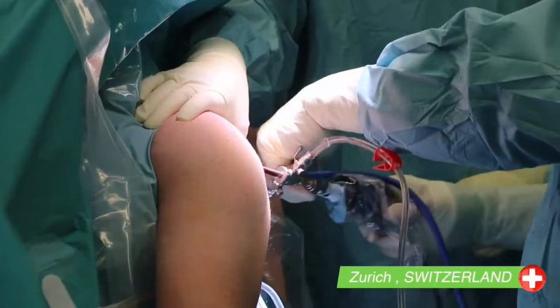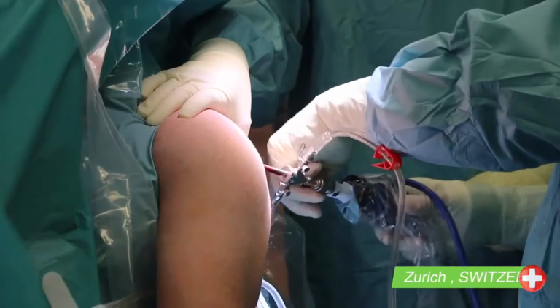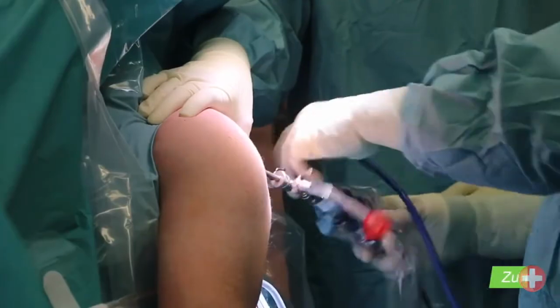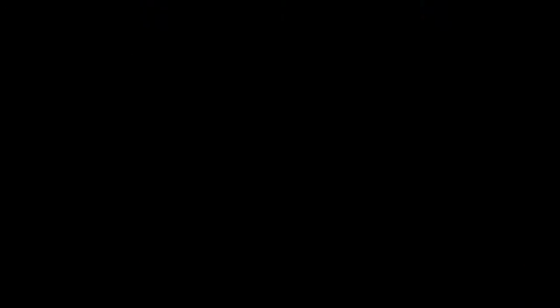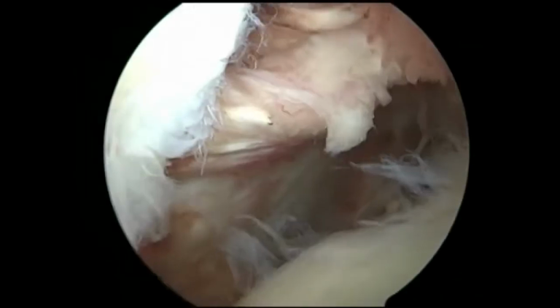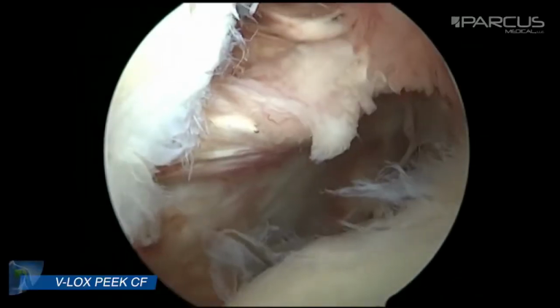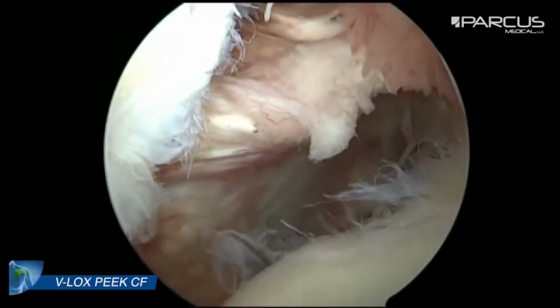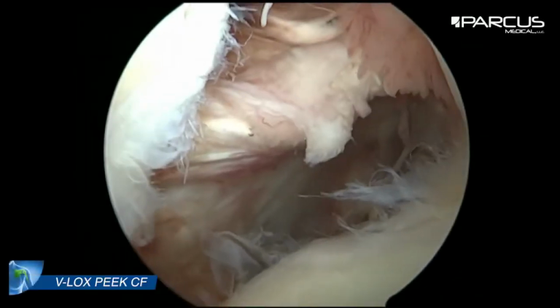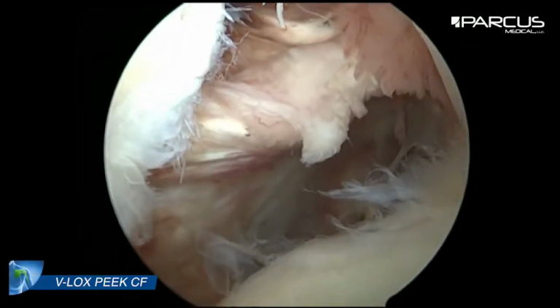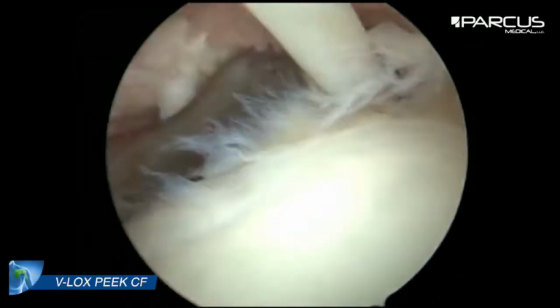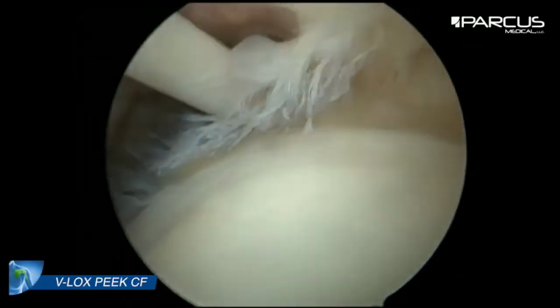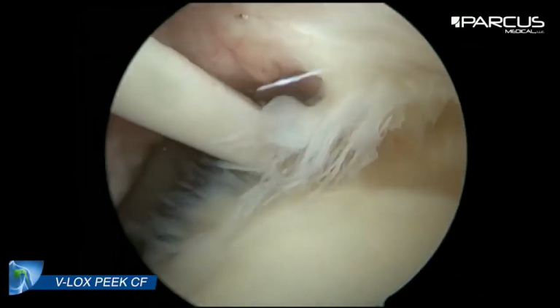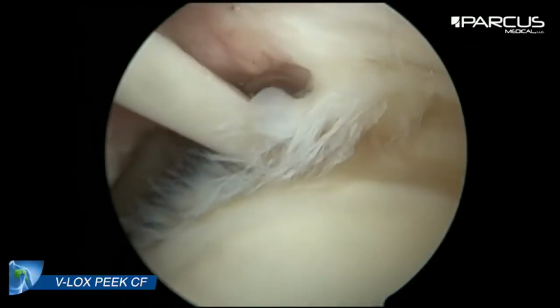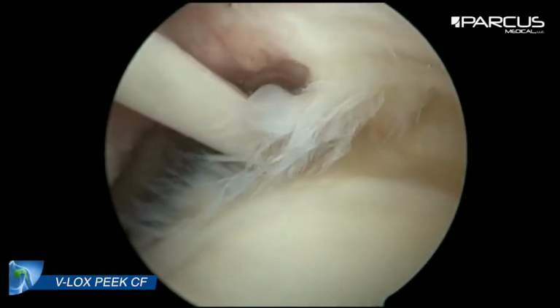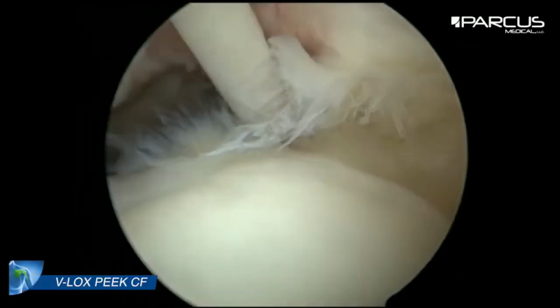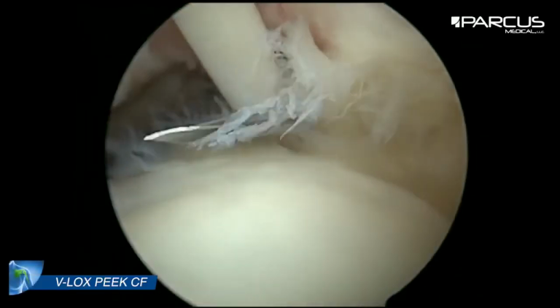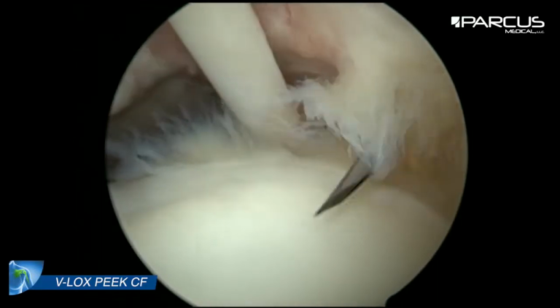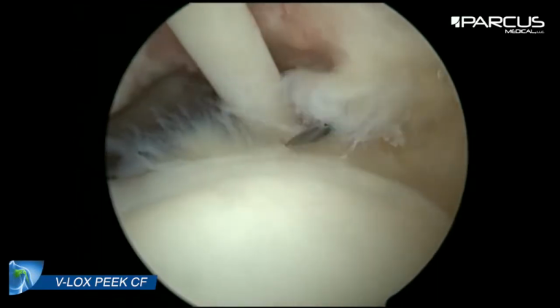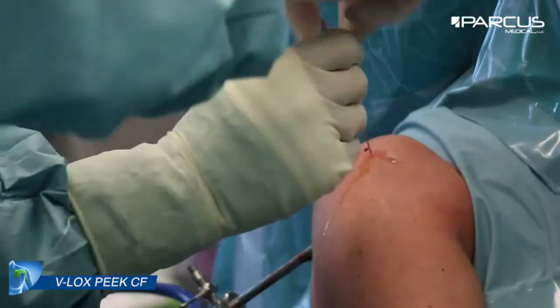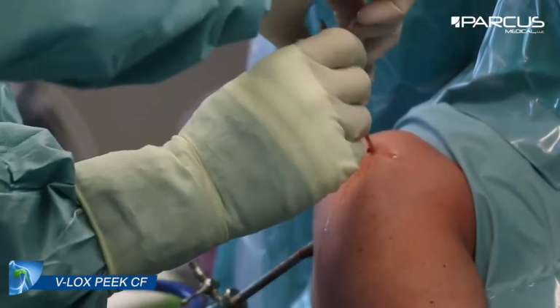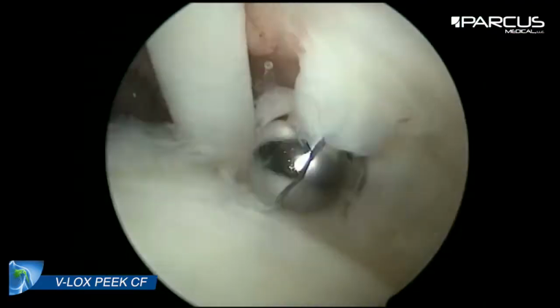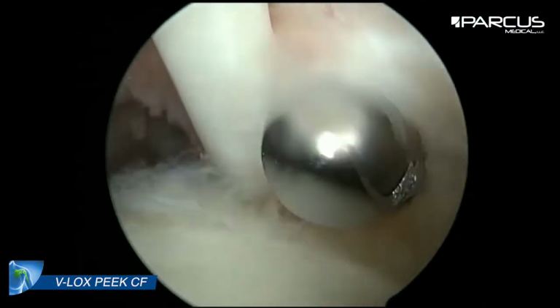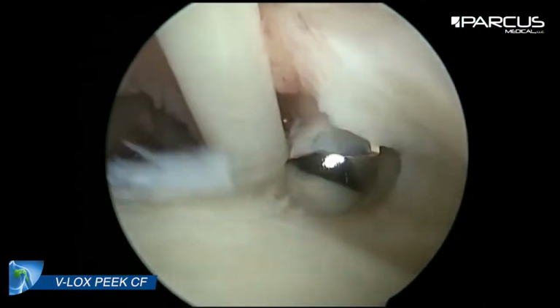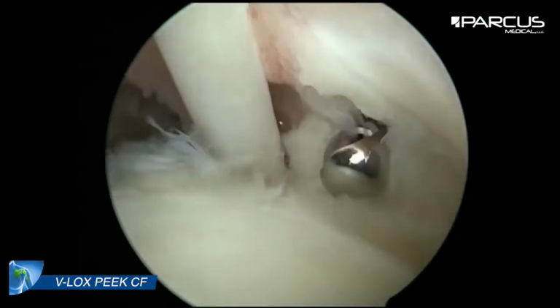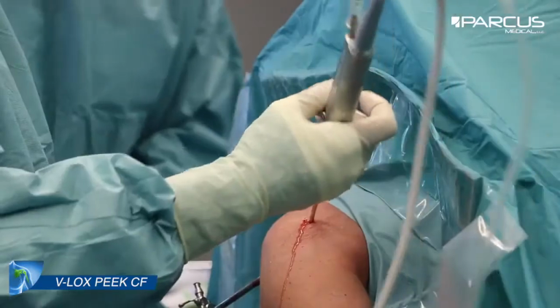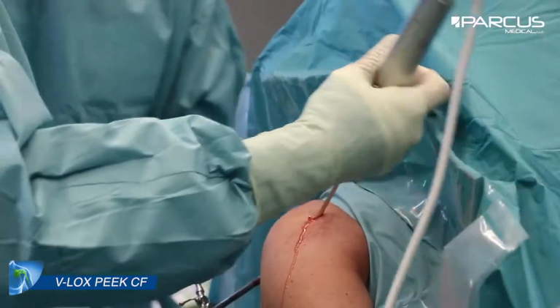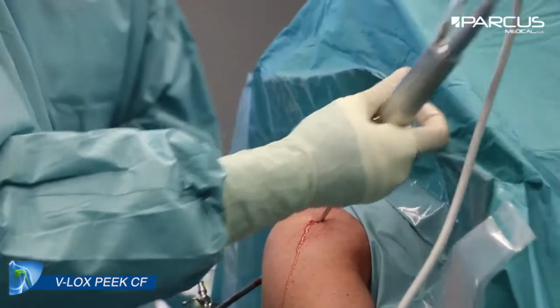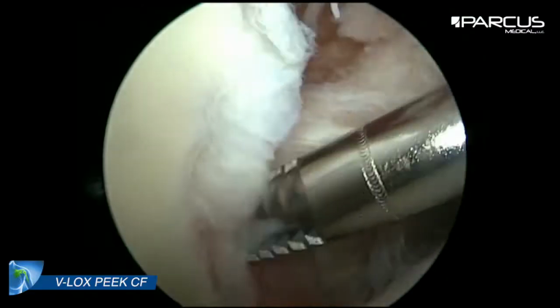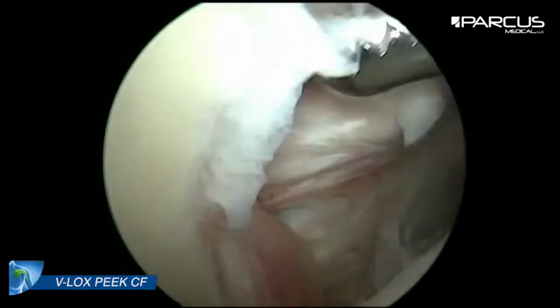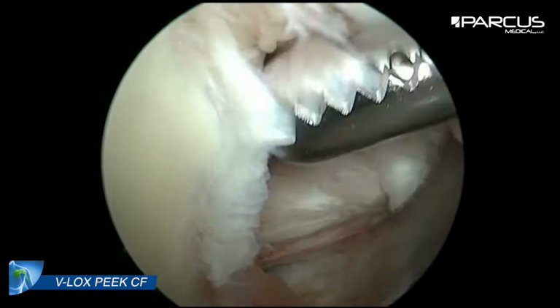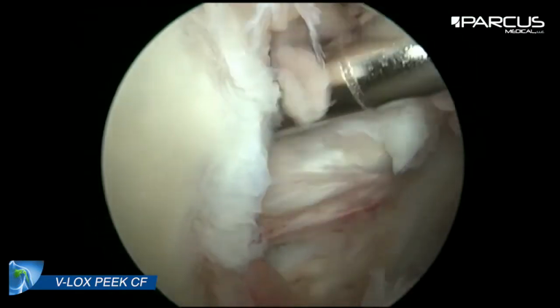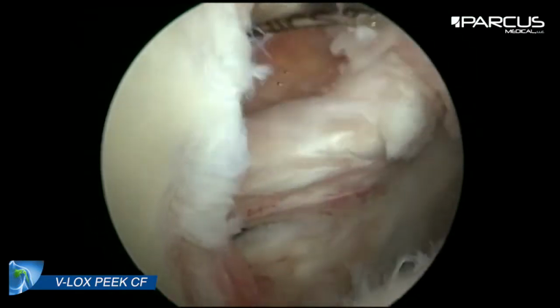The patient today shows a subscapularis lesion, Lafosse Degrees 4, an anterior lesion of the supraspinatus tendon, and an unstable biceps.